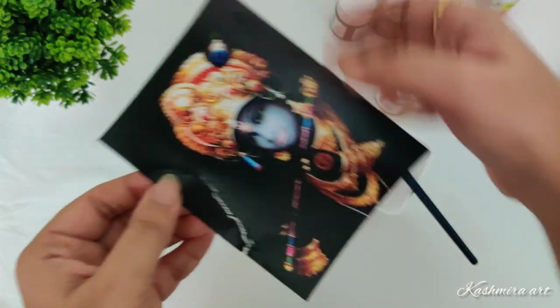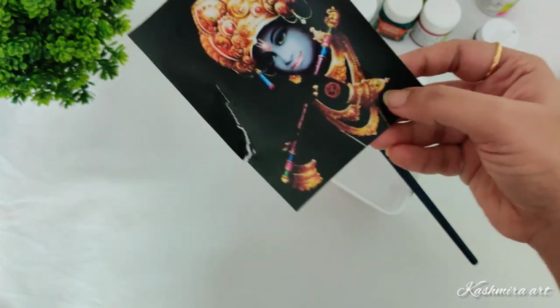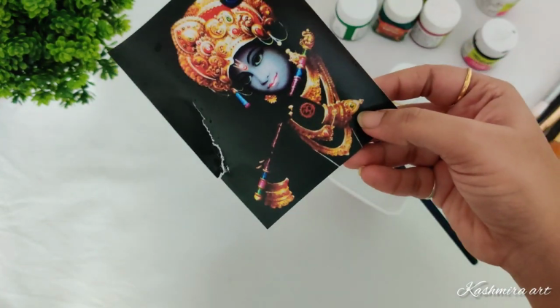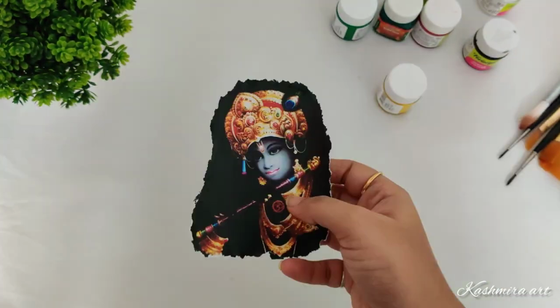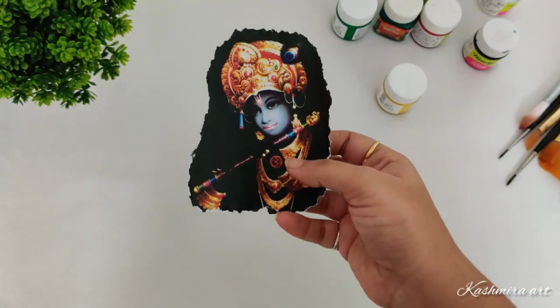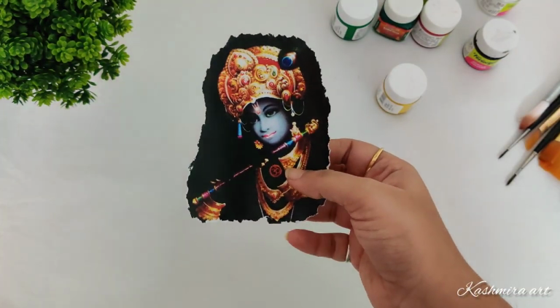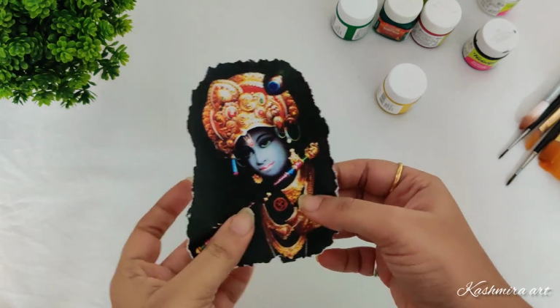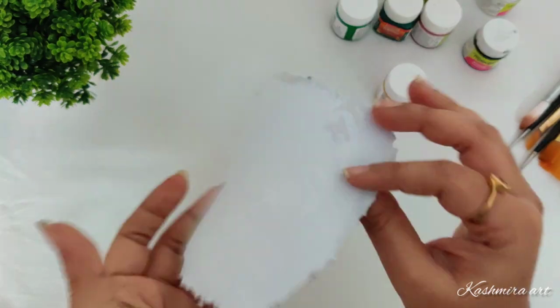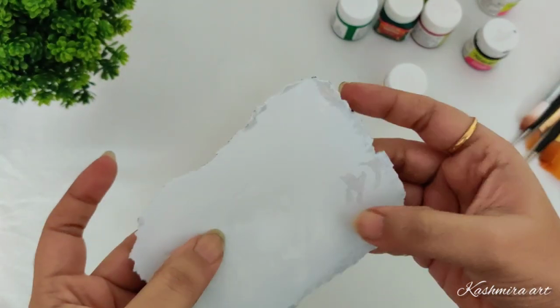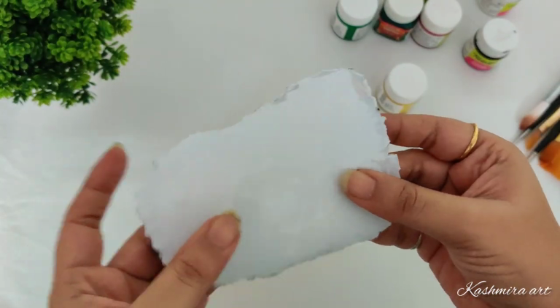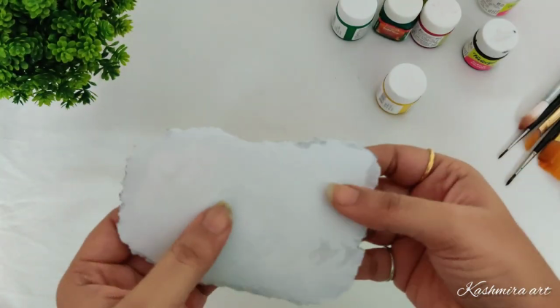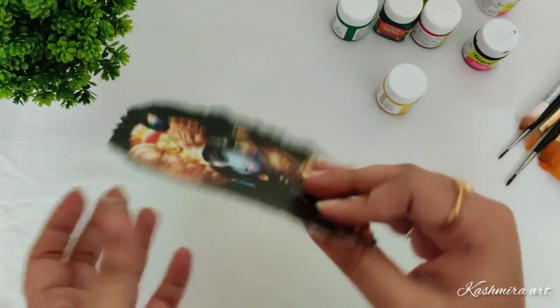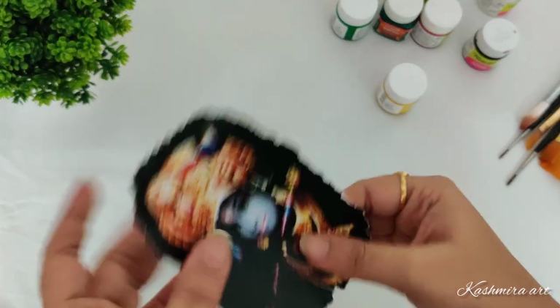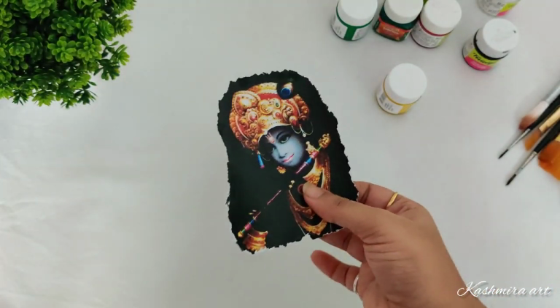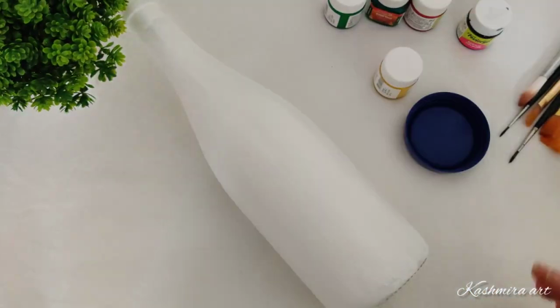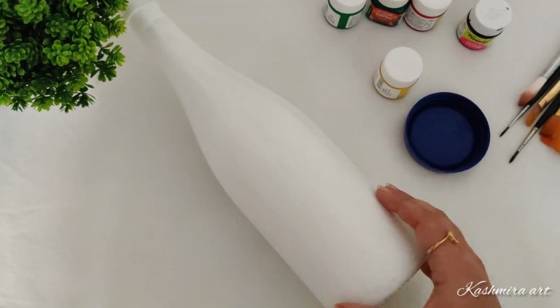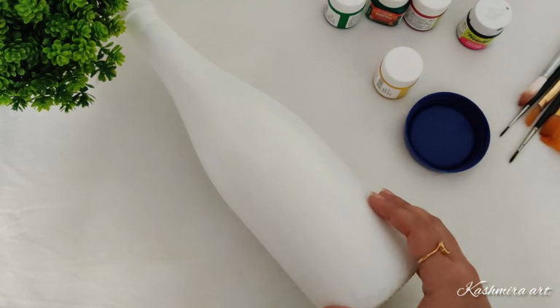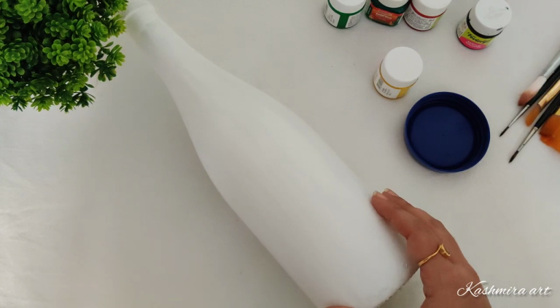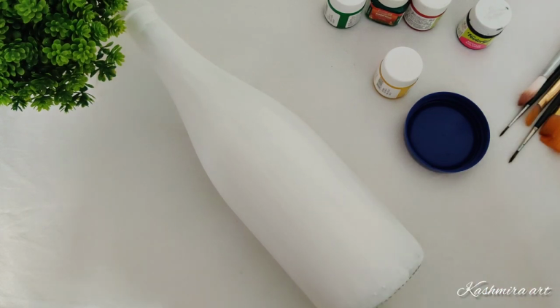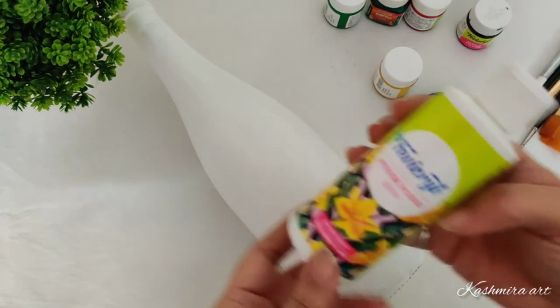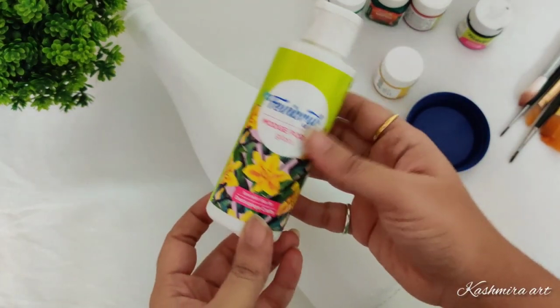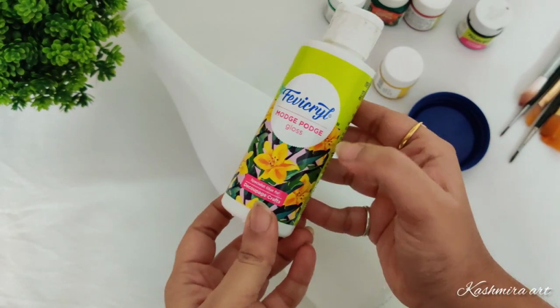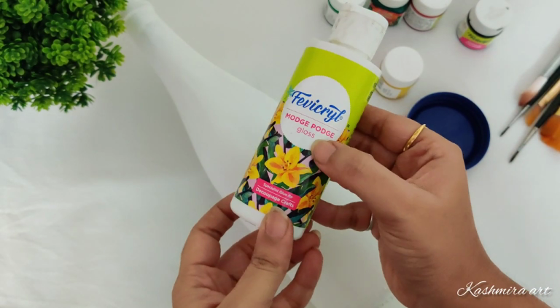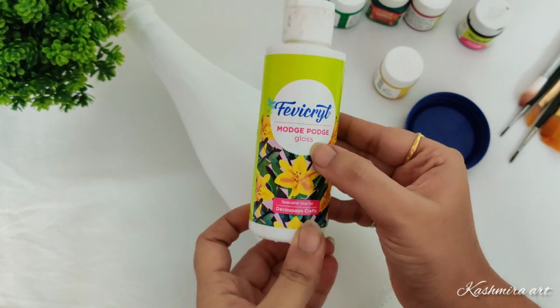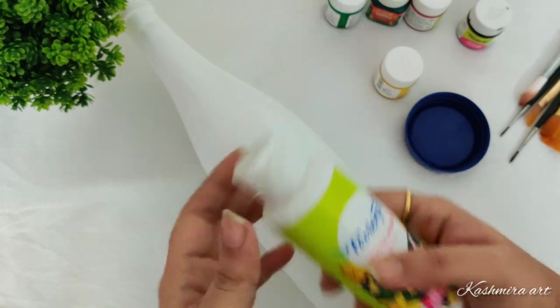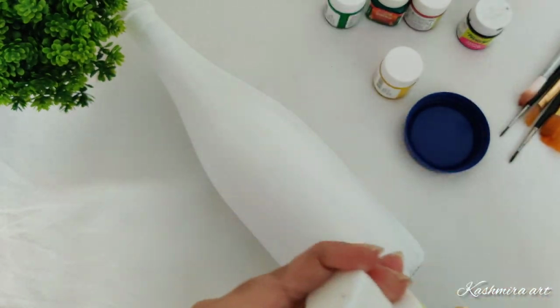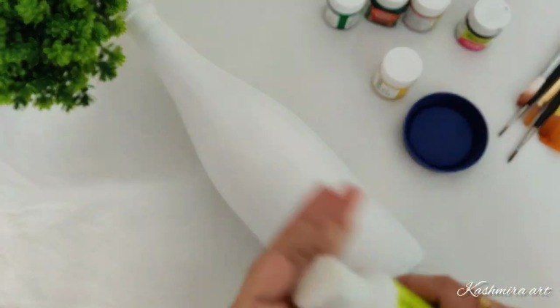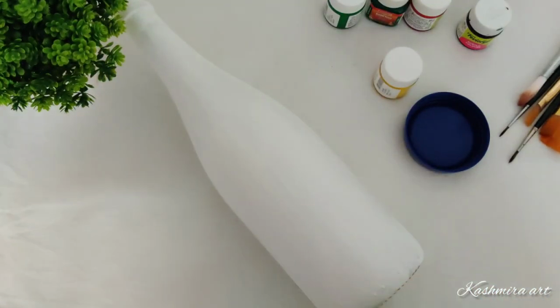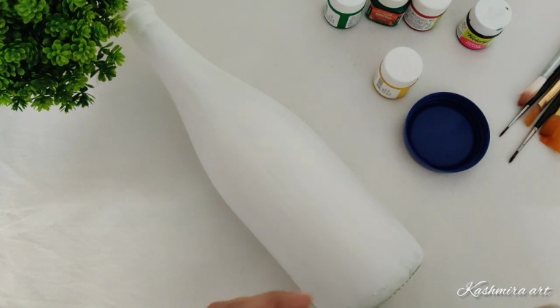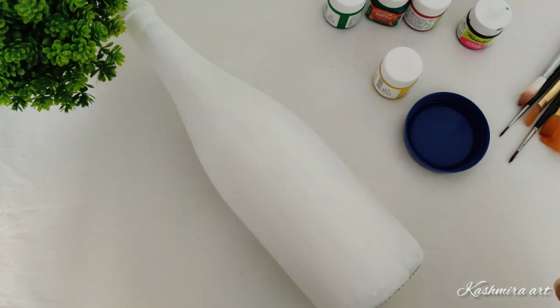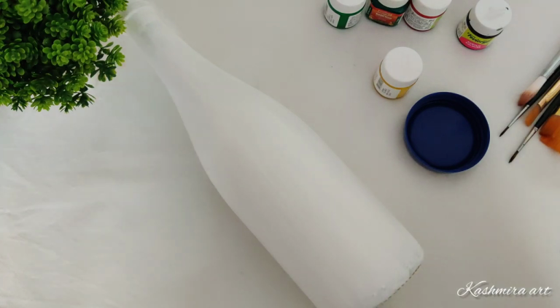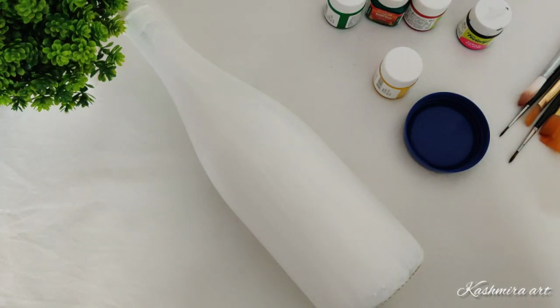I'm doing this because I don't want any sharp edges and I don't want this picture as a framed picture. Now the glue I'm using here is Favicryl Matte Pot — it's a deco patch glue.